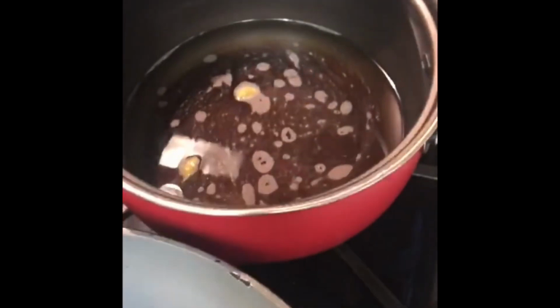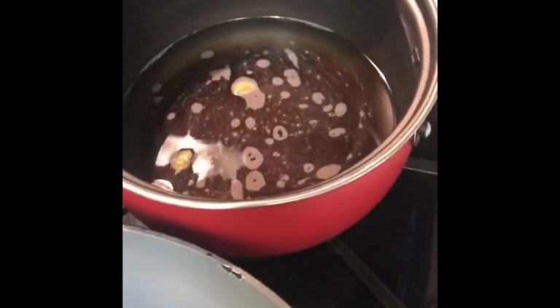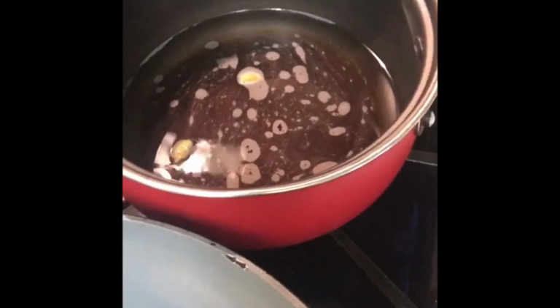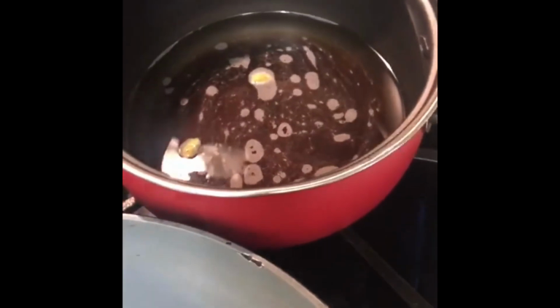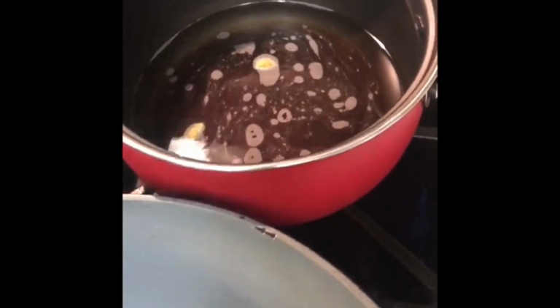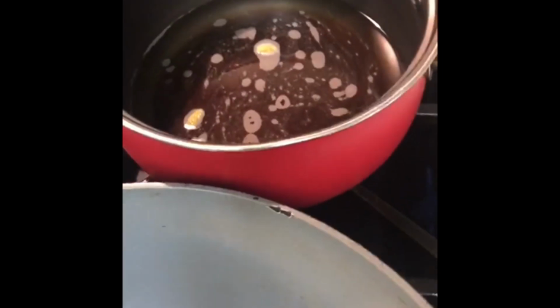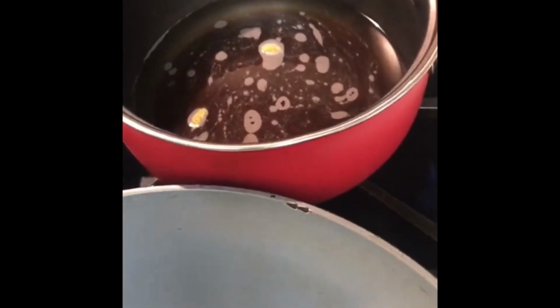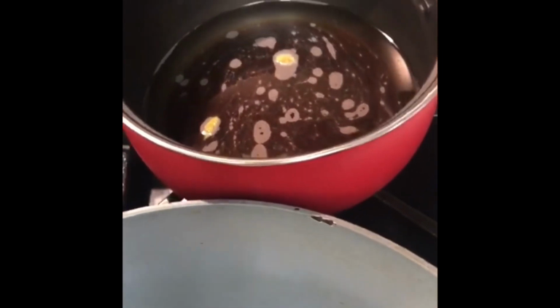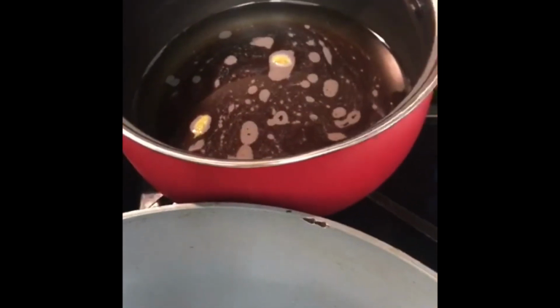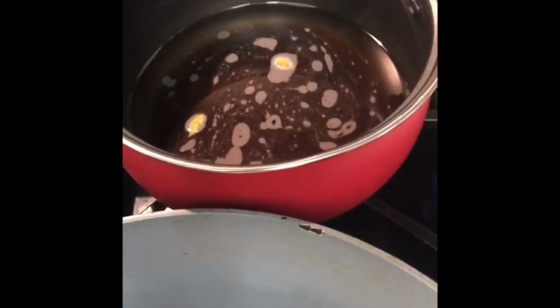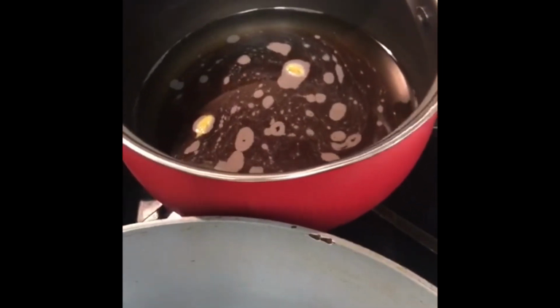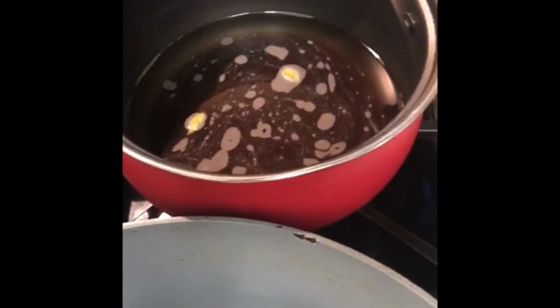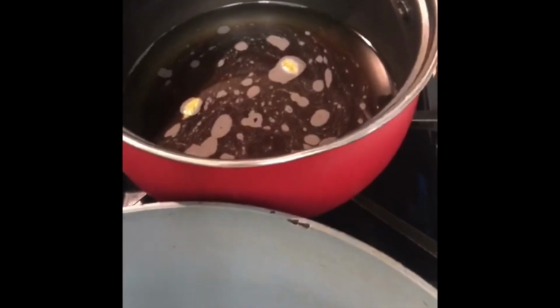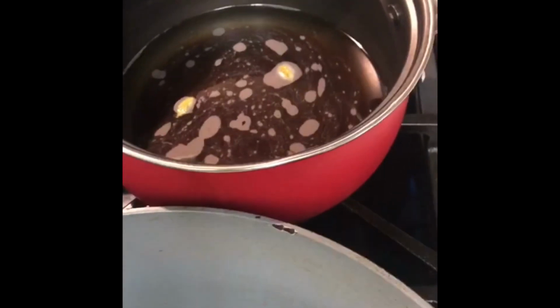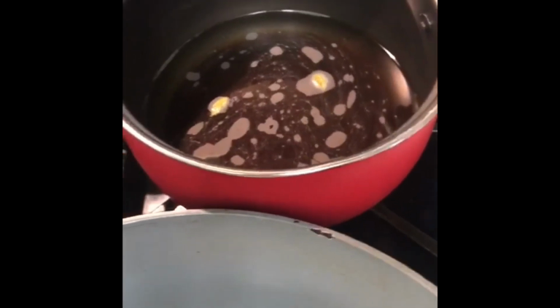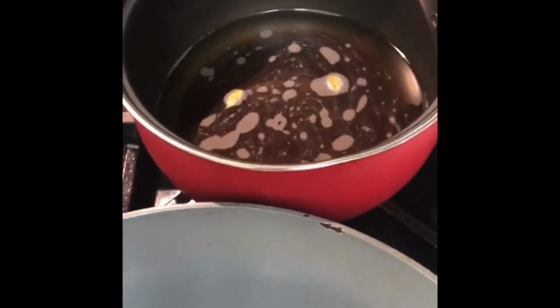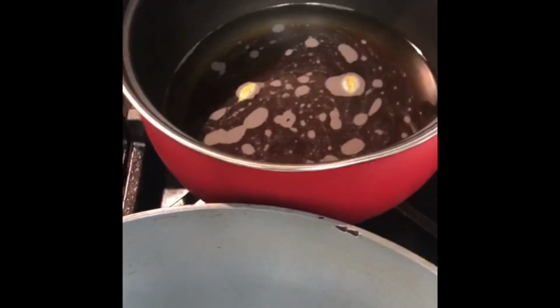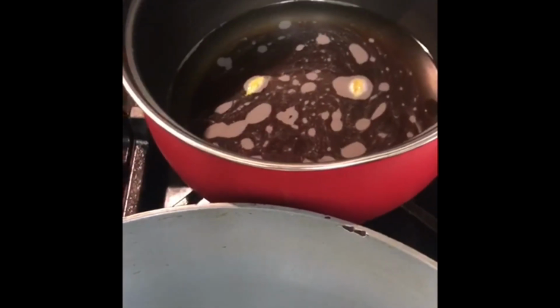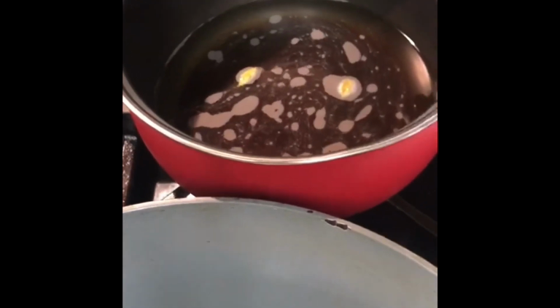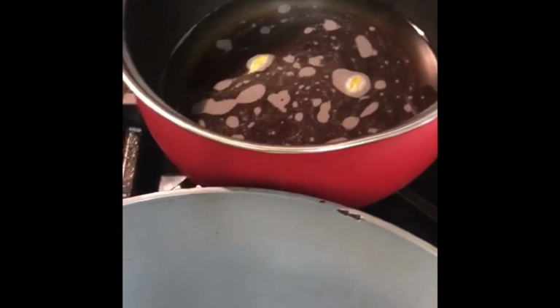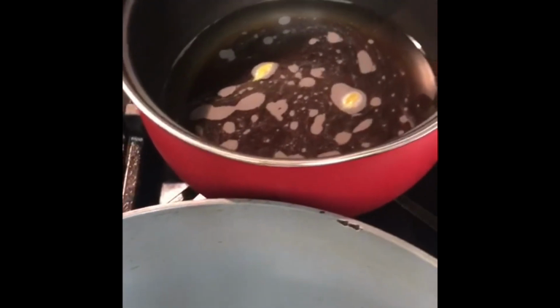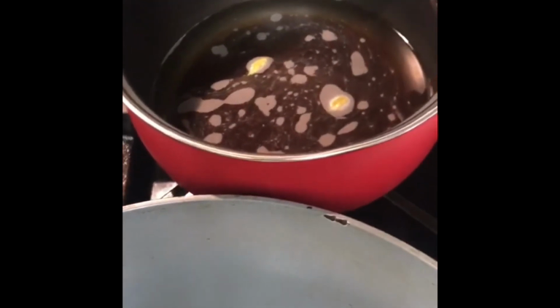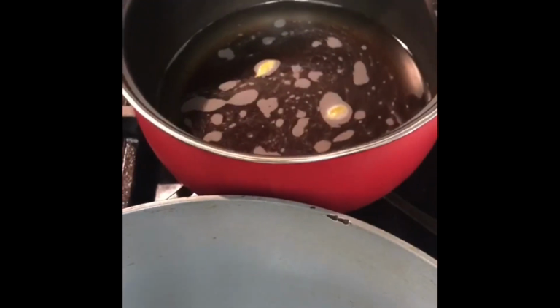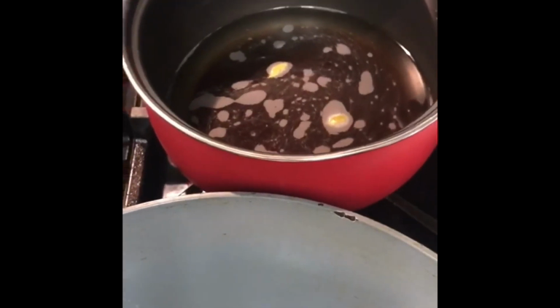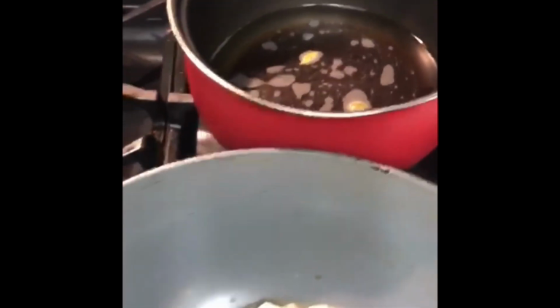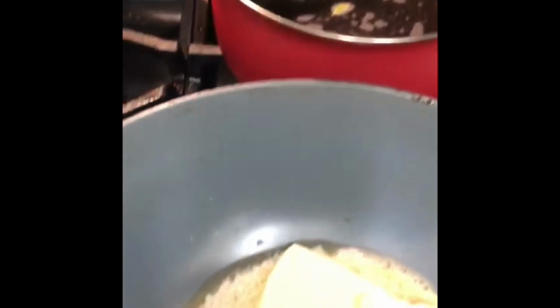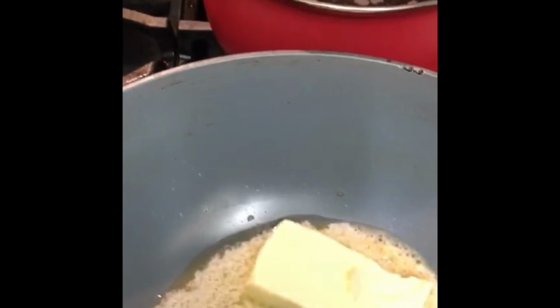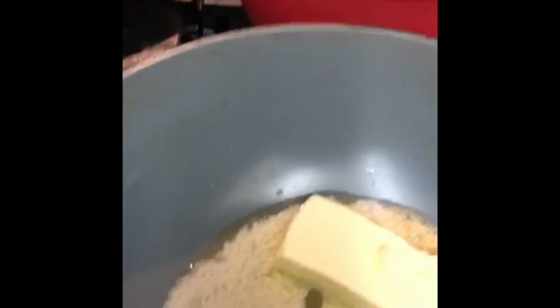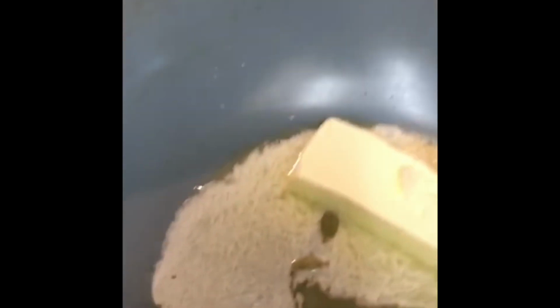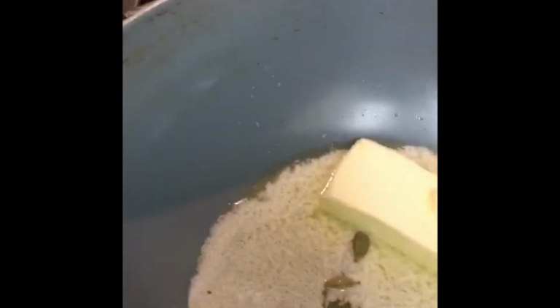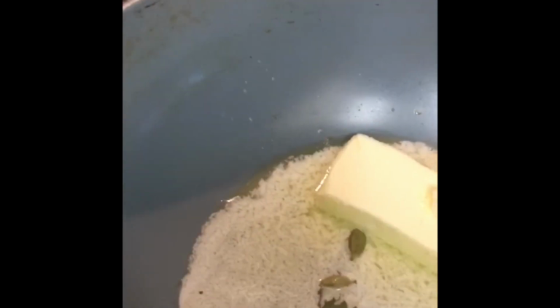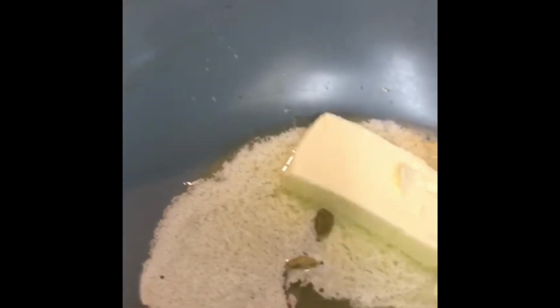Add one, two, three, four cardamoms in there. Now I'm roasting the suji. The brown sugar is cooking to make a sheera — not a very thin sheera, but the sugar should be dissolved.